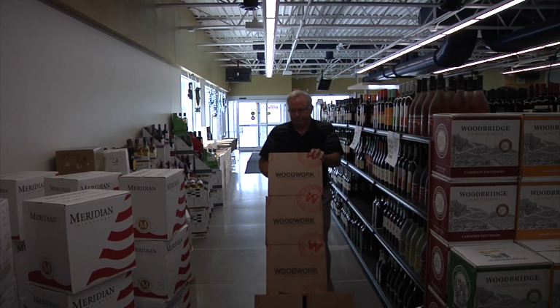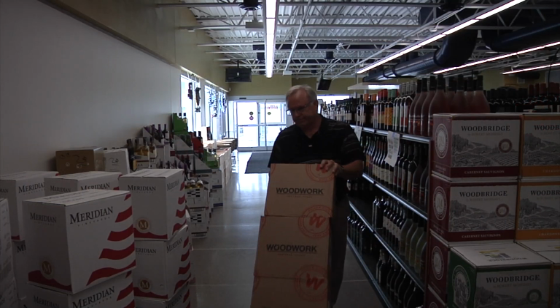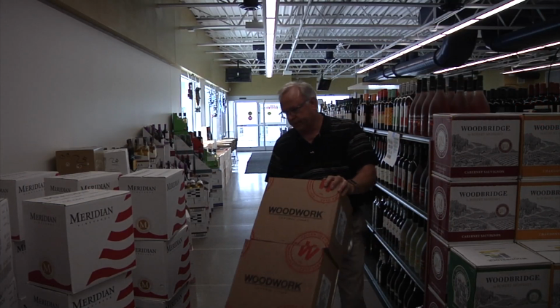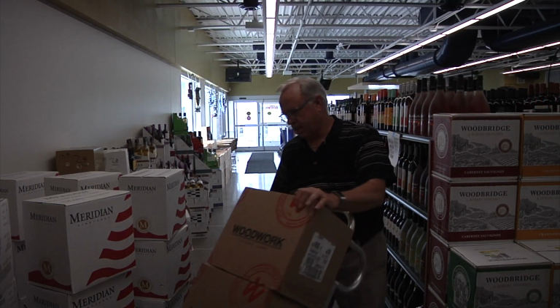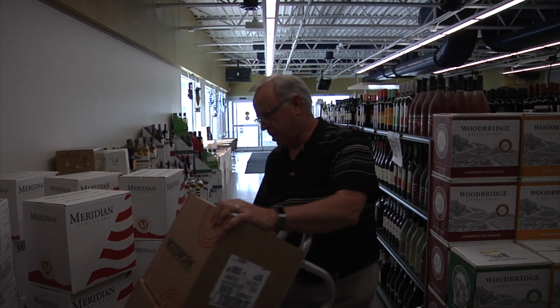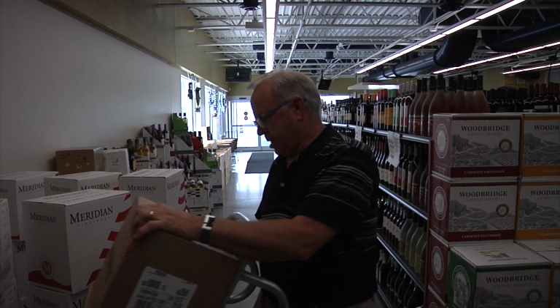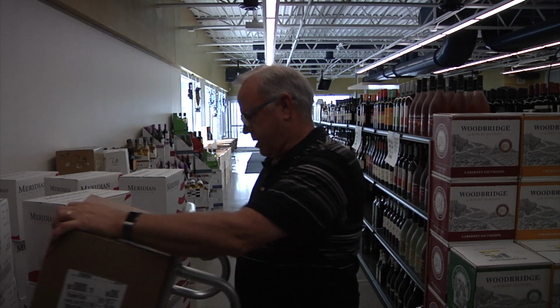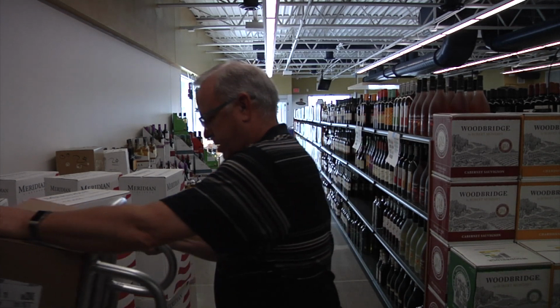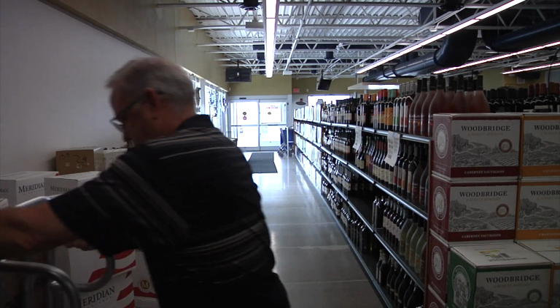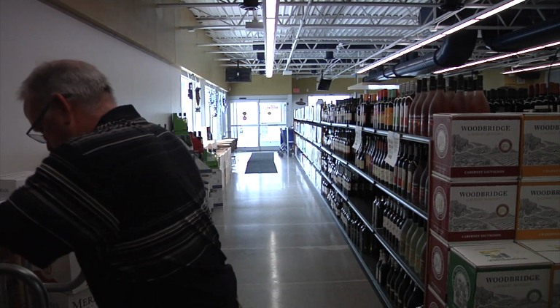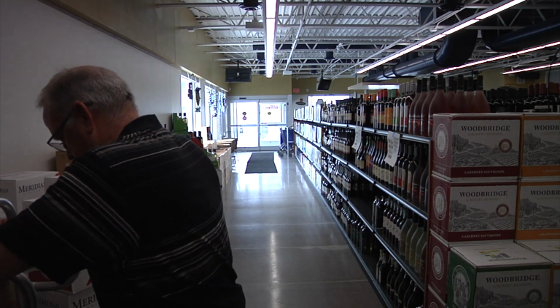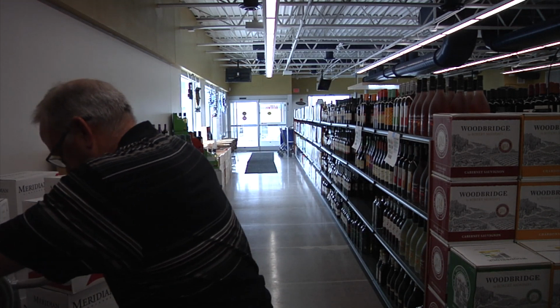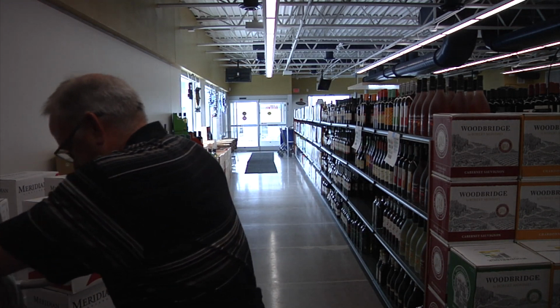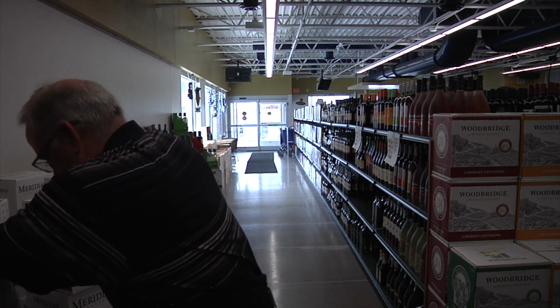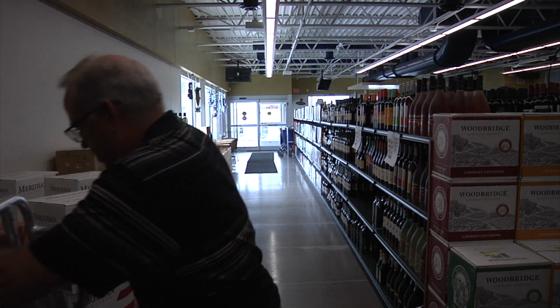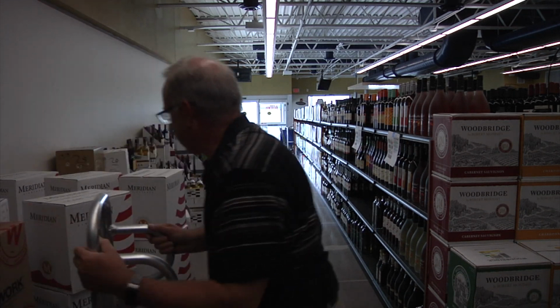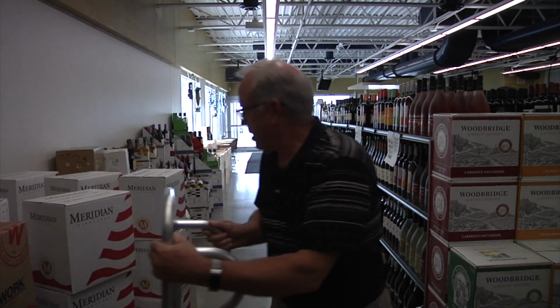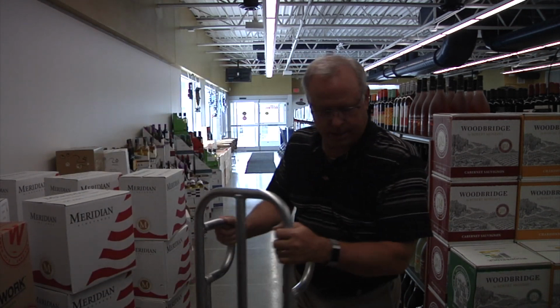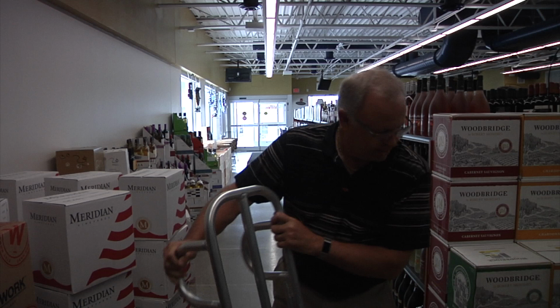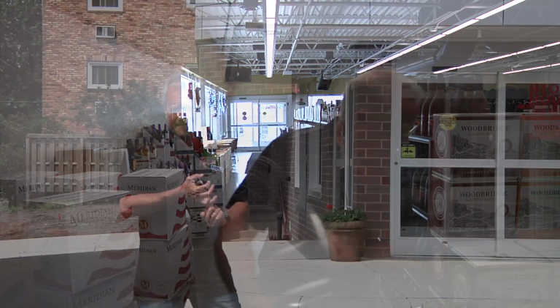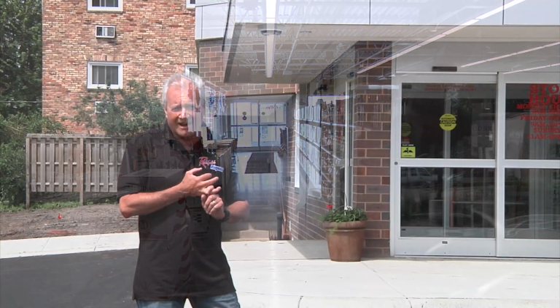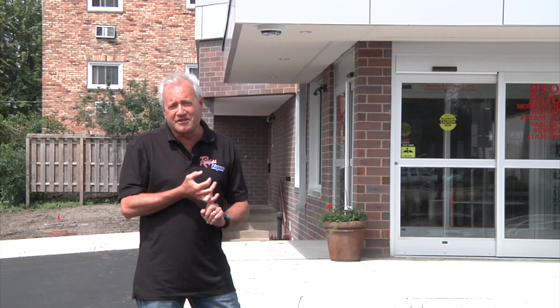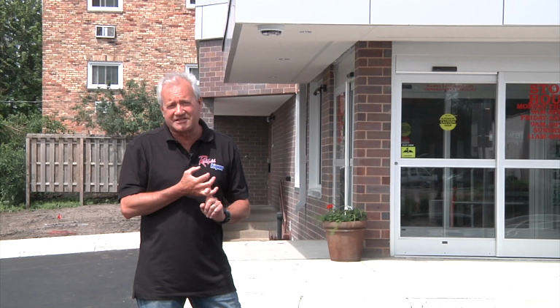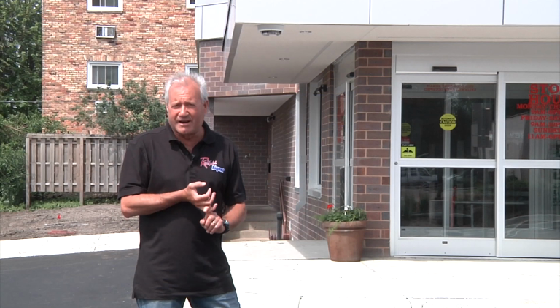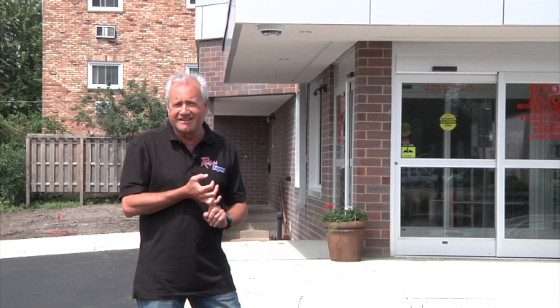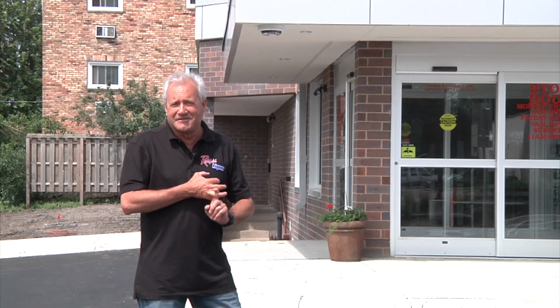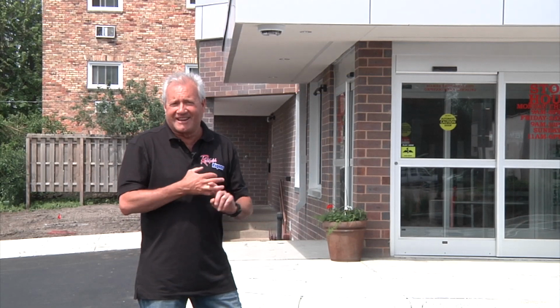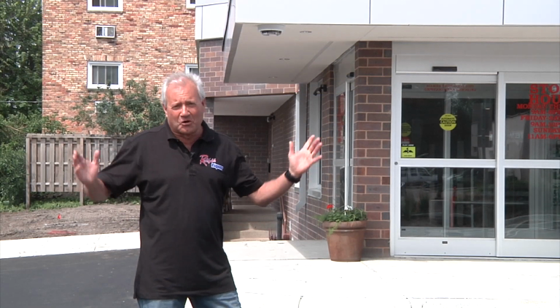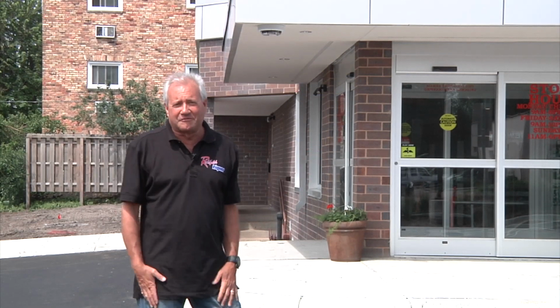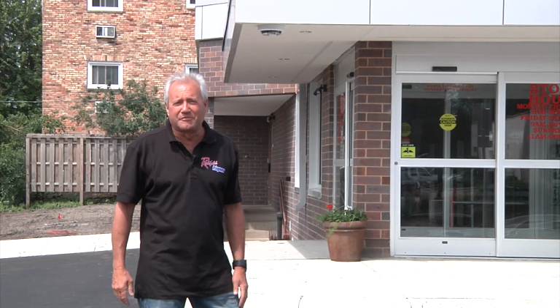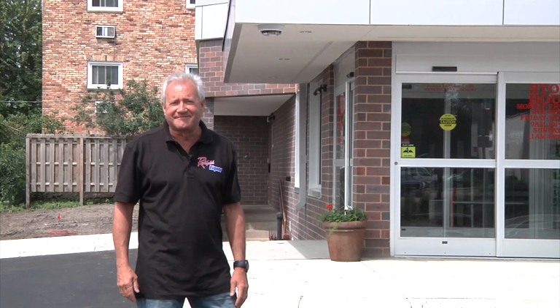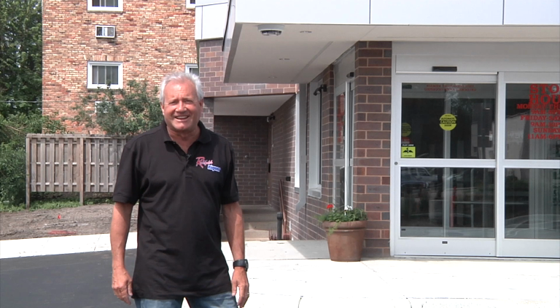We also increased the amounts of imported wines we have. A lot of new craft beer and spirits. A lot of local items. So we're happy to have you — stop on in. We're open. We're ready for business. Thank you.